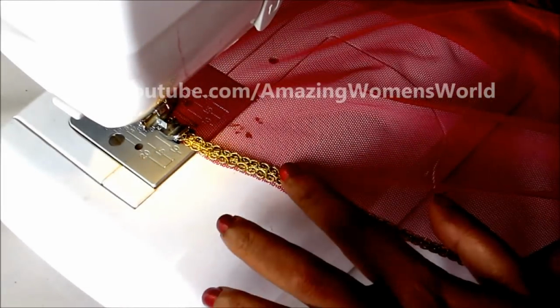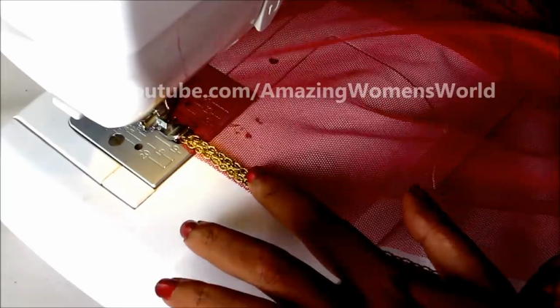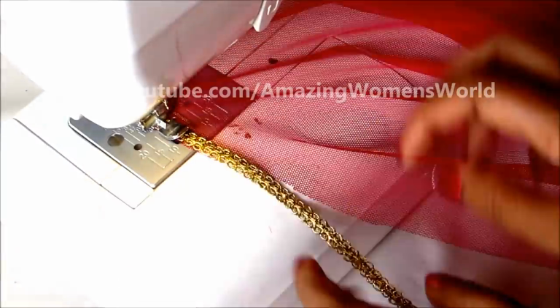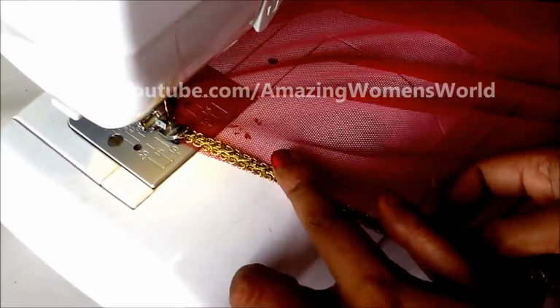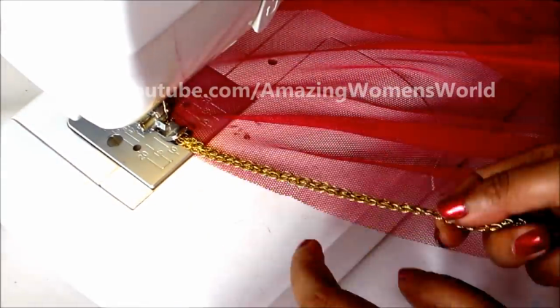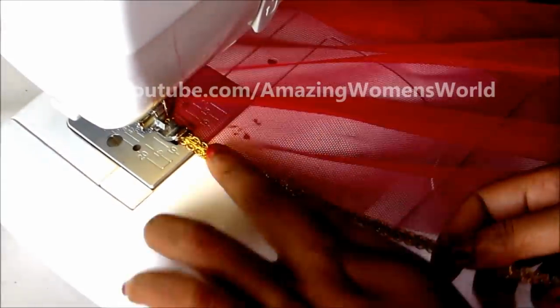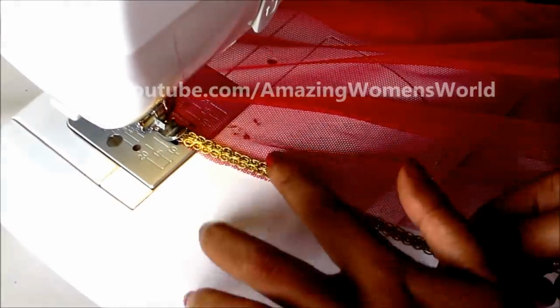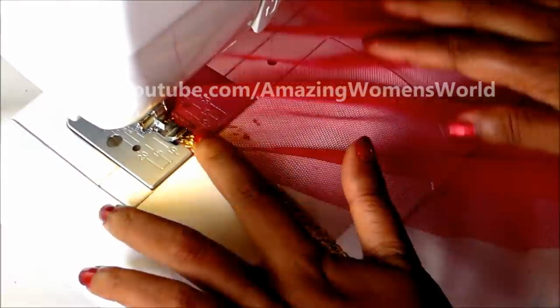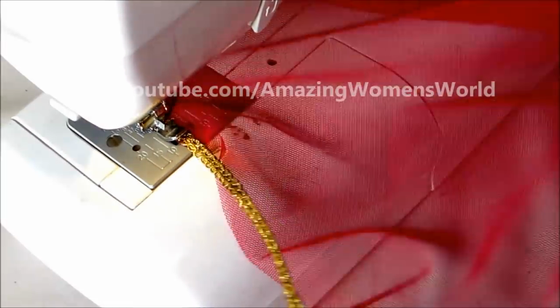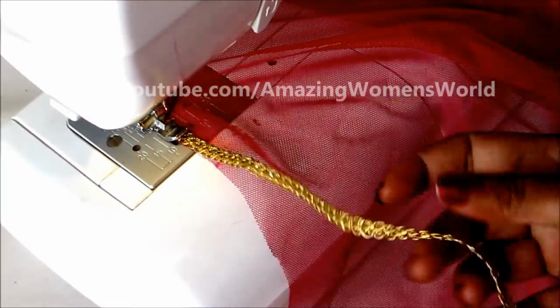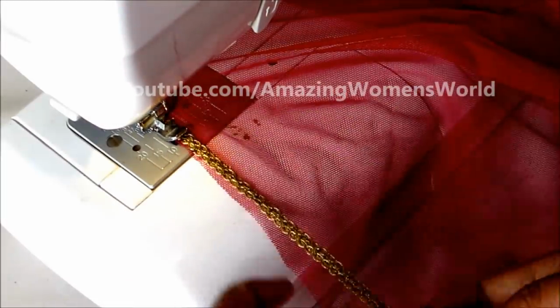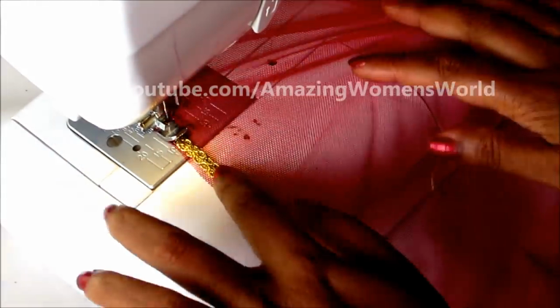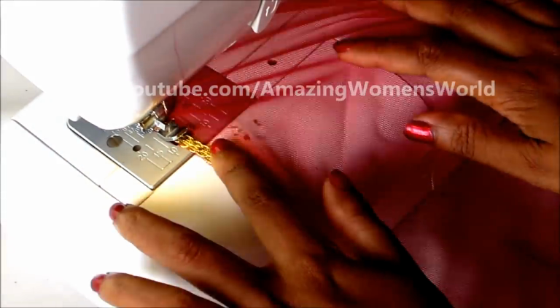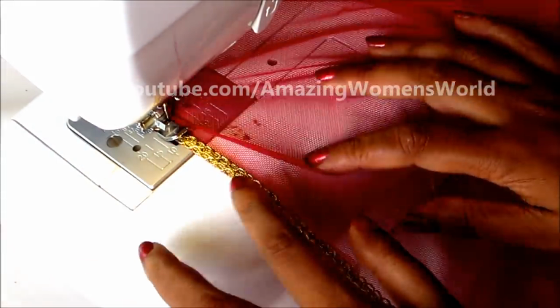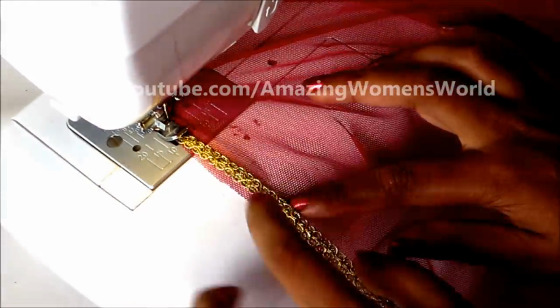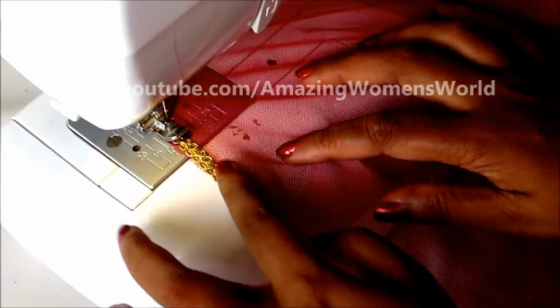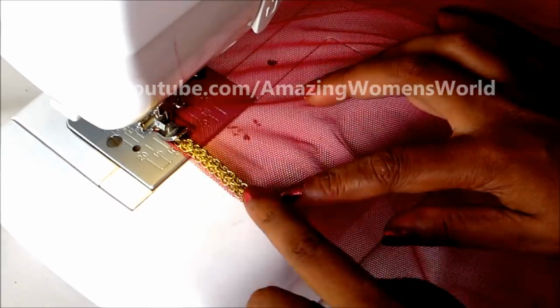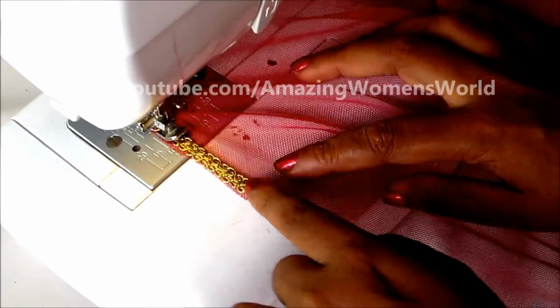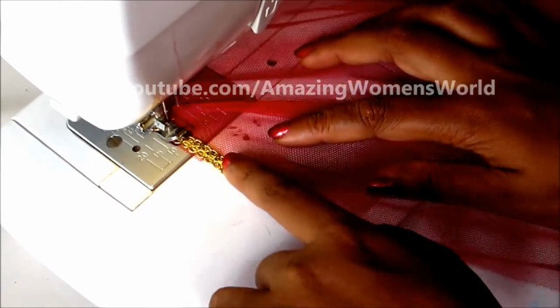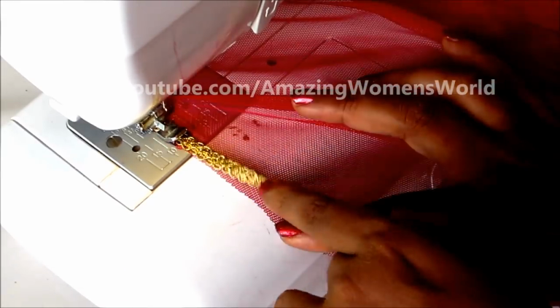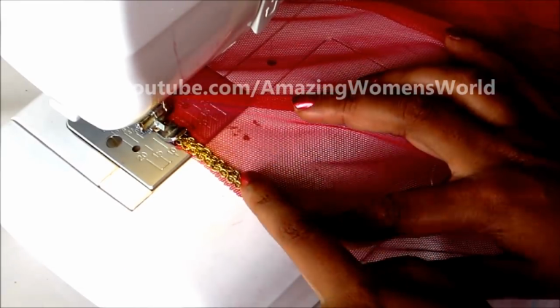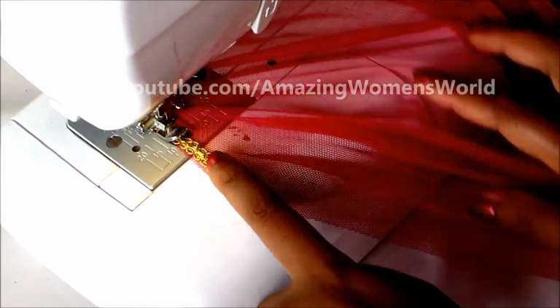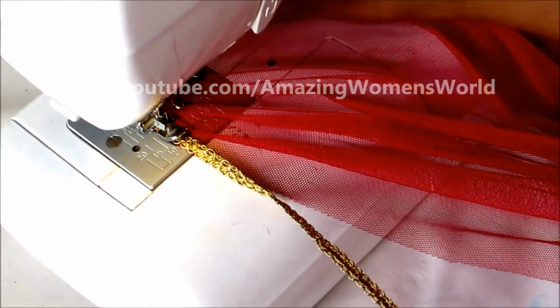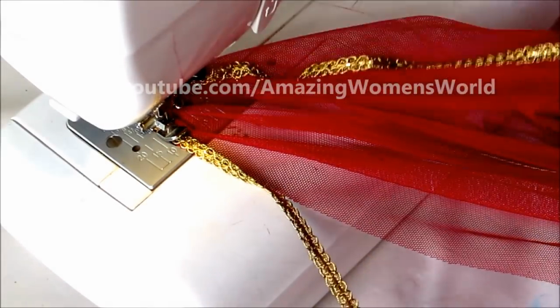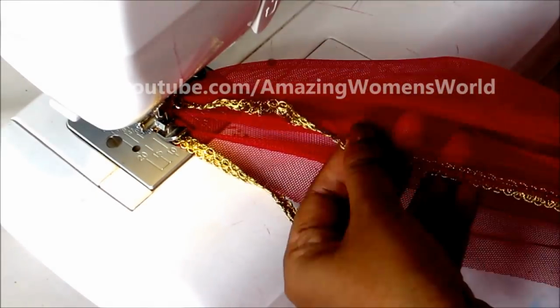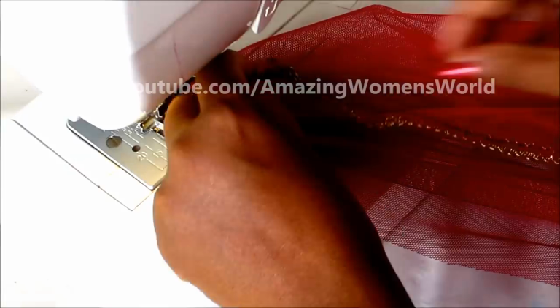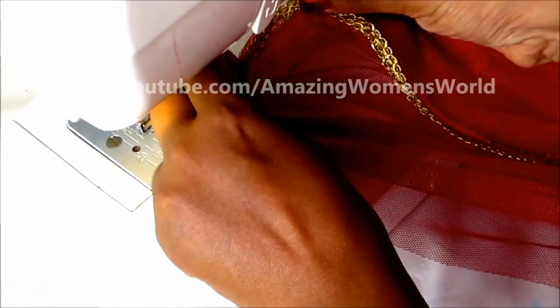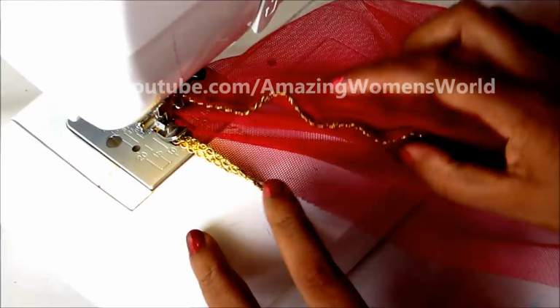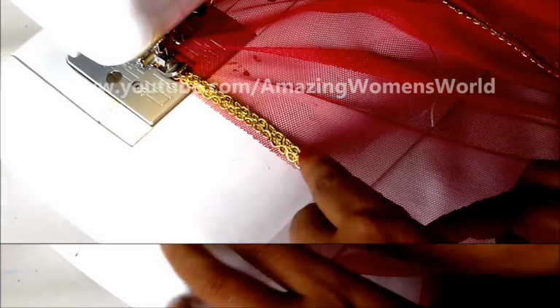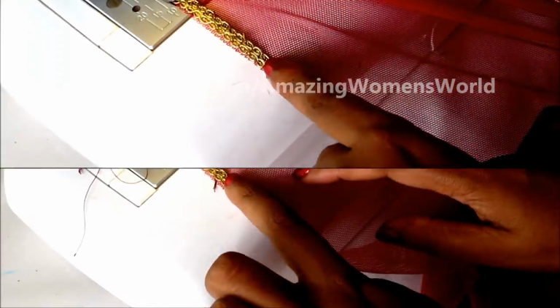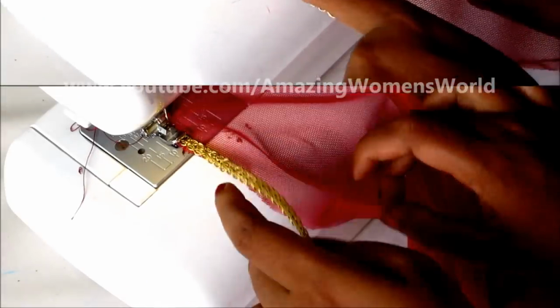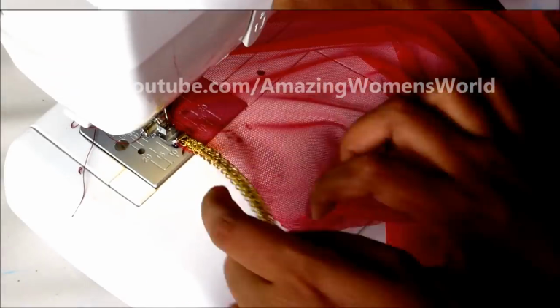You can also try this designer cape with the following fabrics: crepe, silk, georgette, chiffon, or marble. But for the other fabrics, you have to conceal all the raw edges.